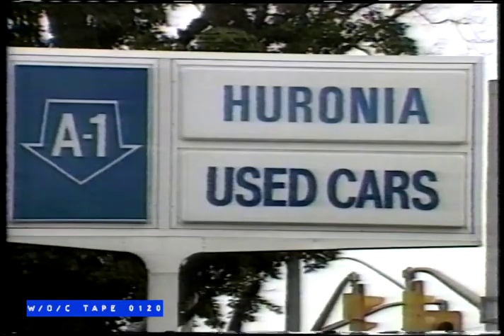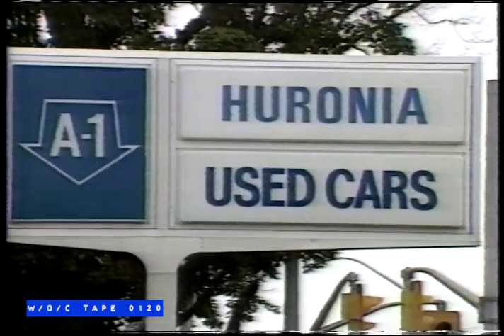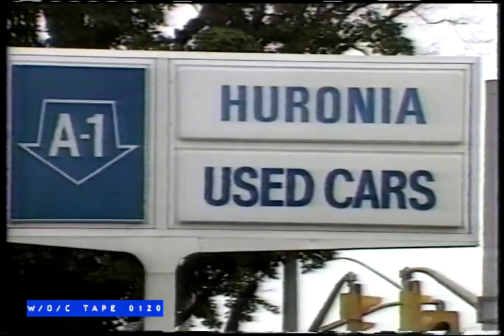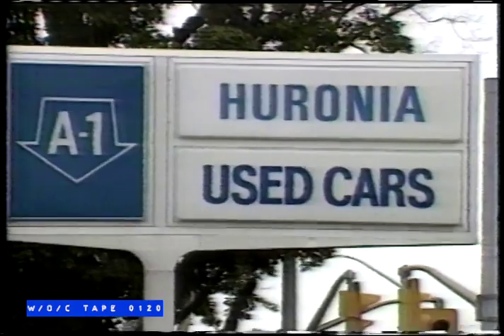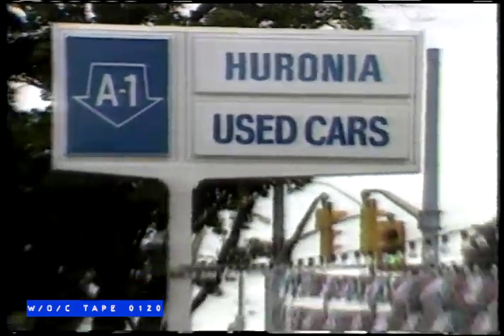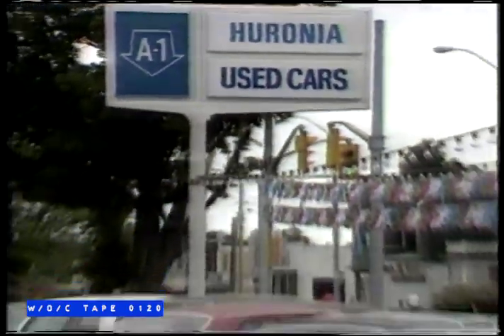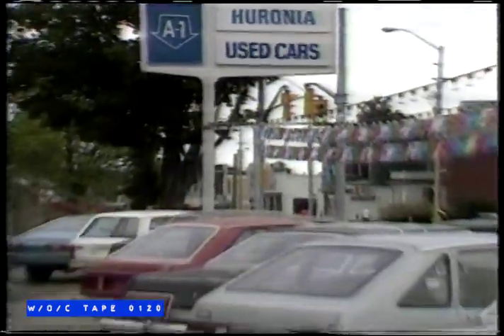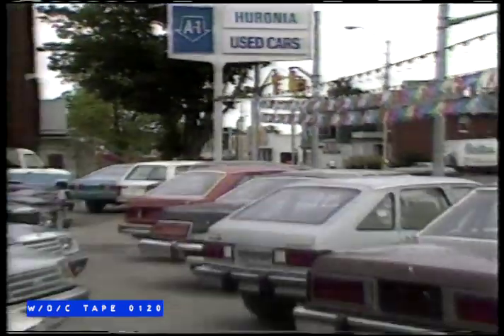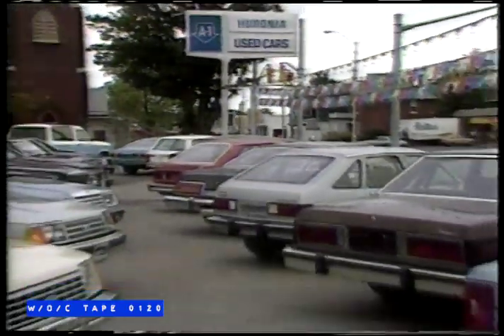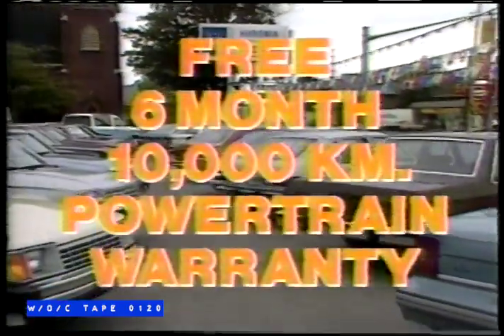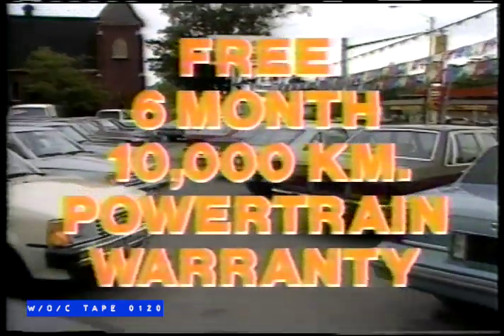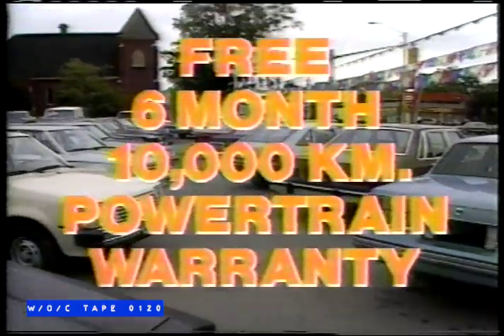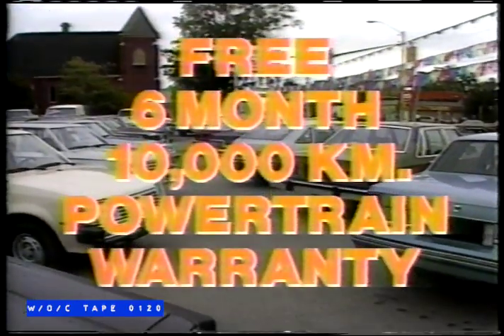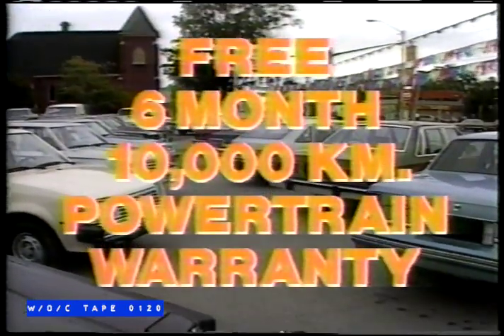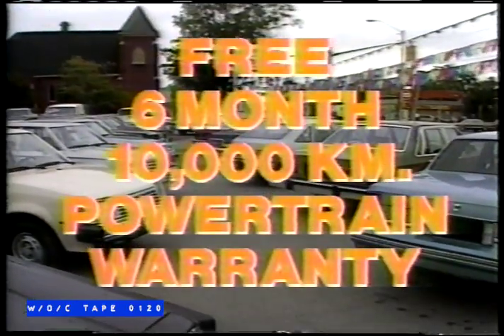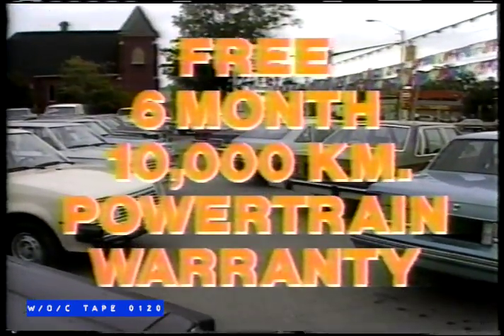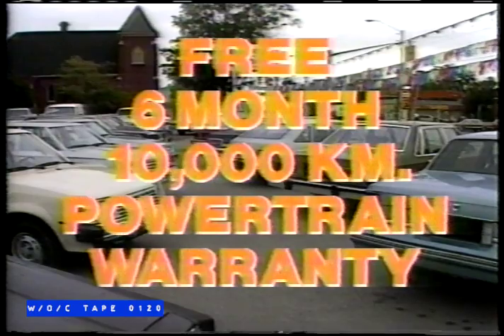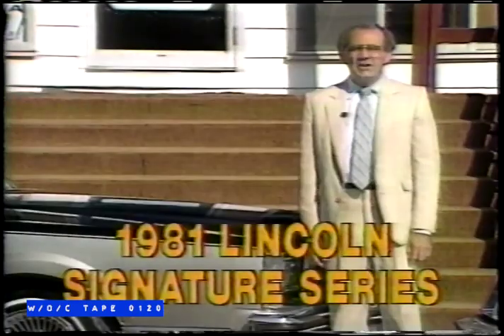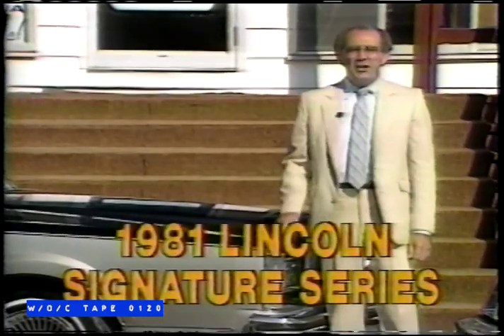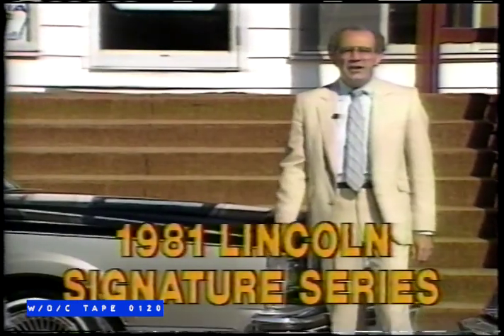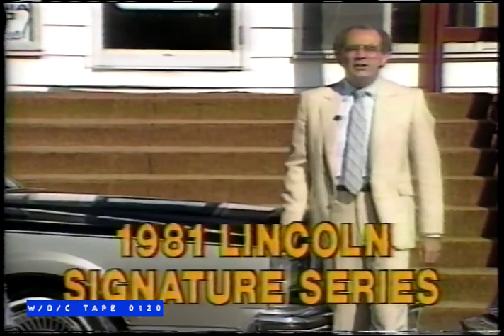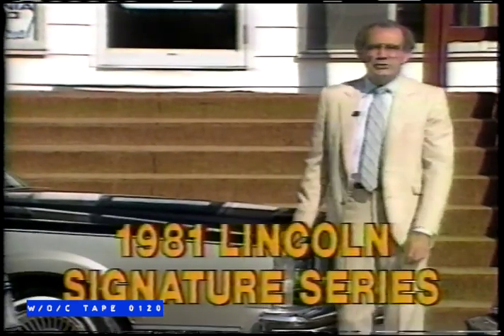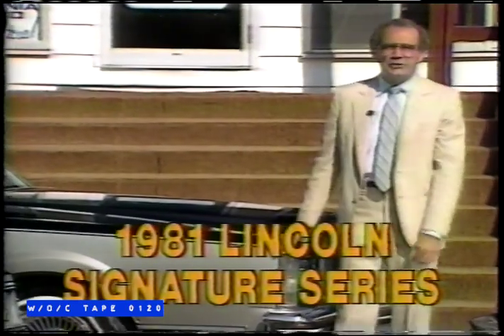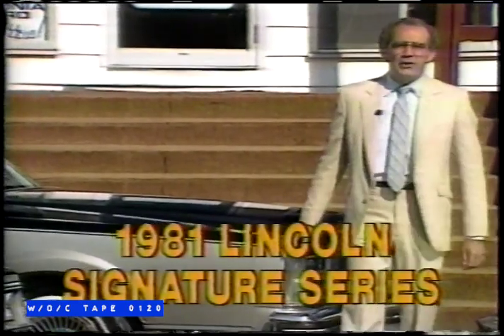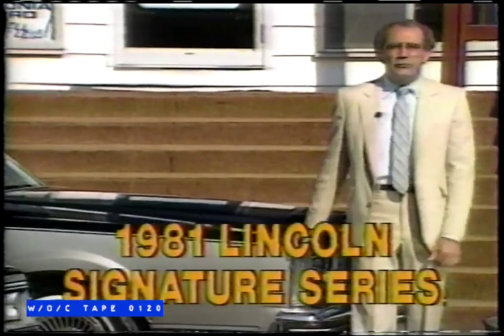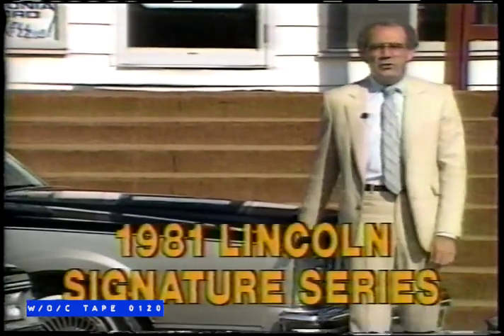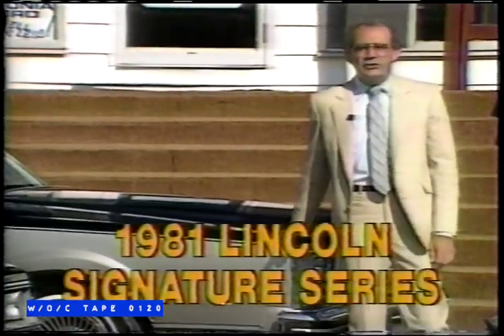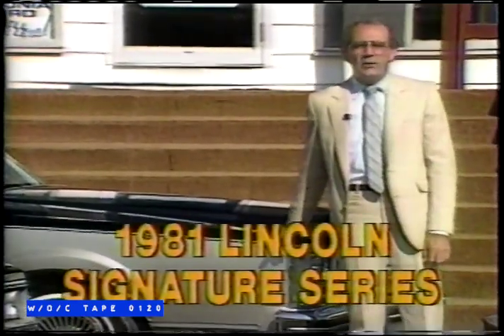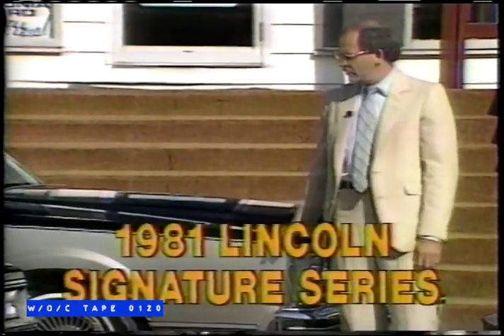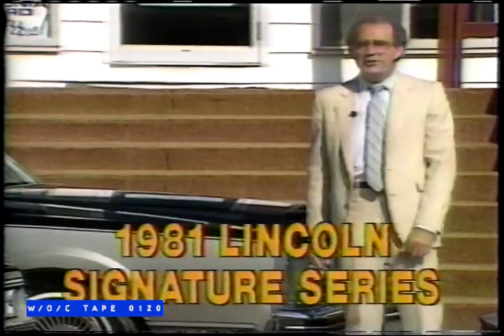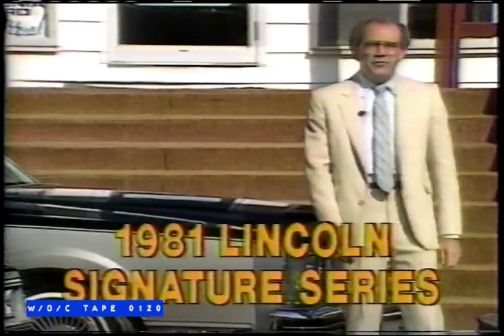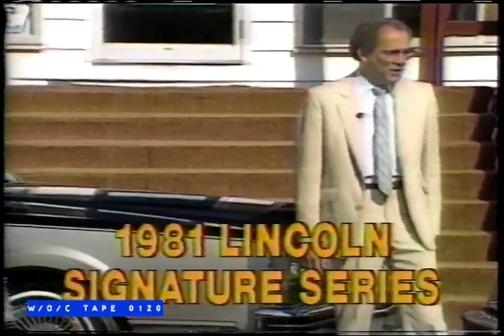At Phil Walker's Huronia Ford, our quality reconditioned used cars are backed by a free six-month, 10,000-kilometer powertrain warranty. We have a 1981 Lincoln Signature Series with every option, from a computer dash to turbine wheels, only 63,000 miles.